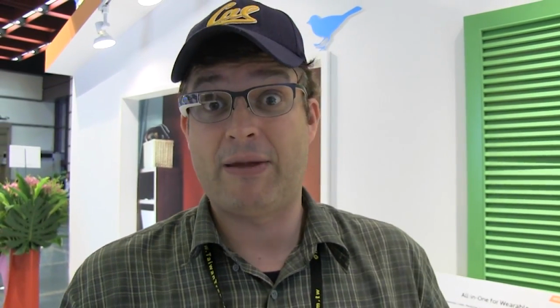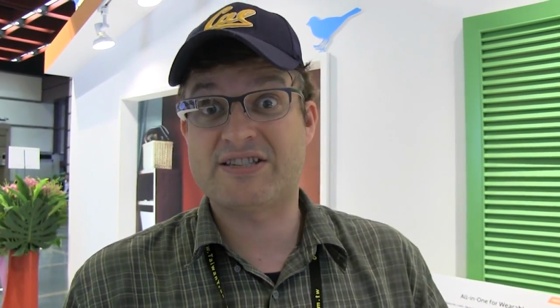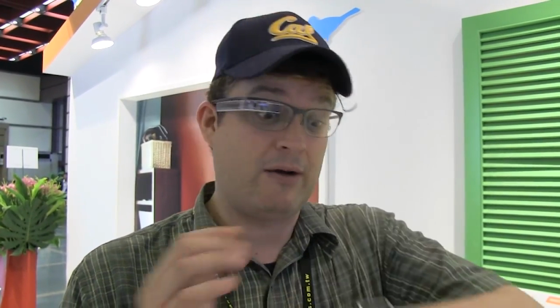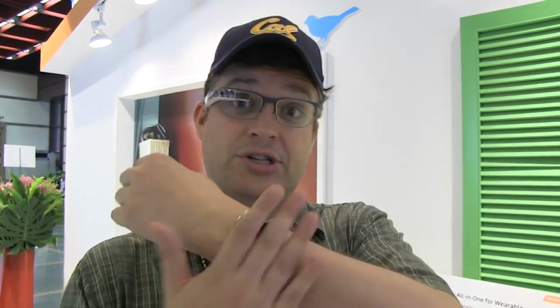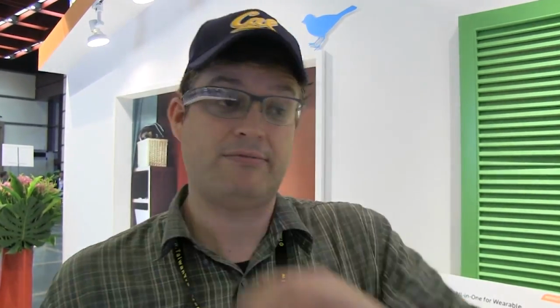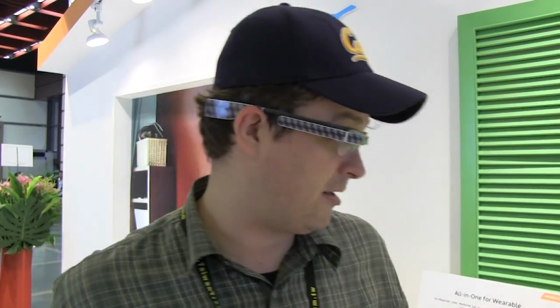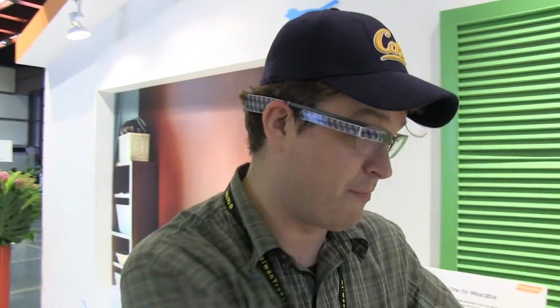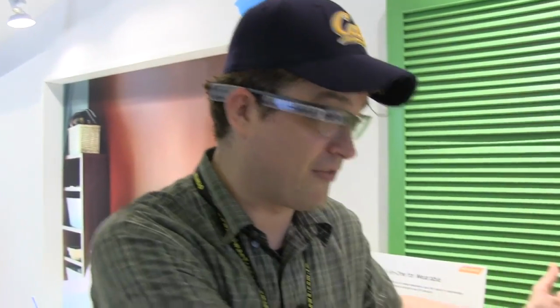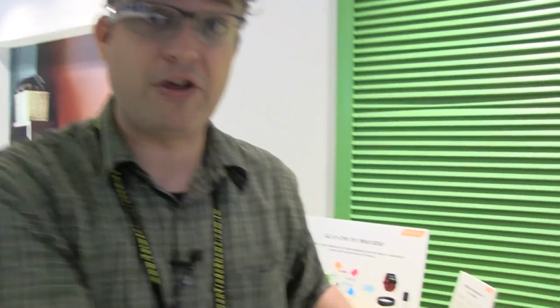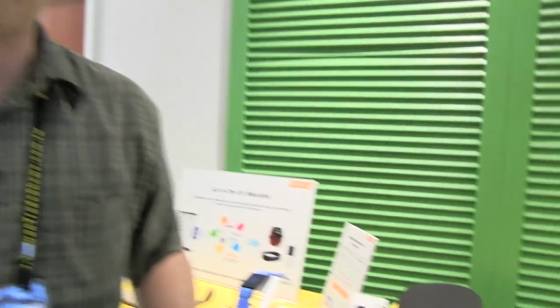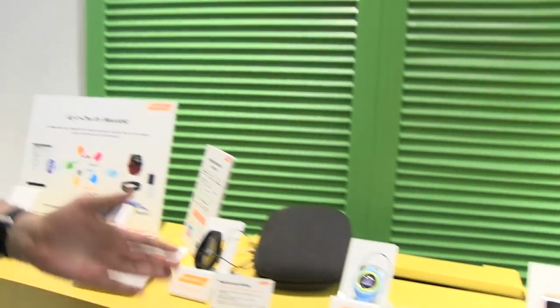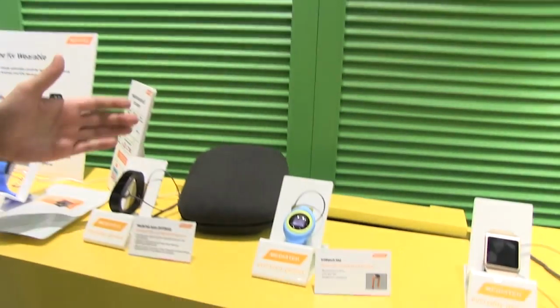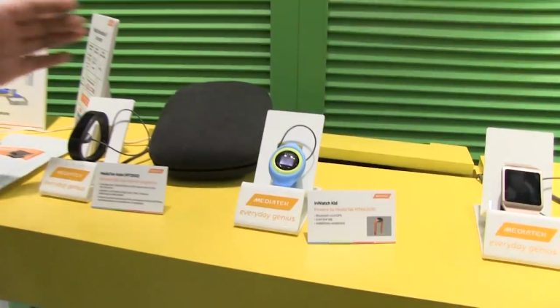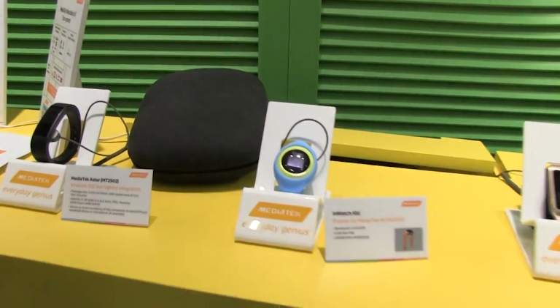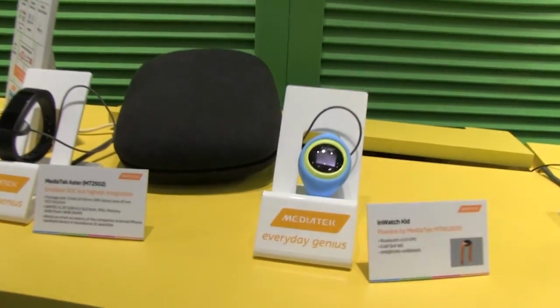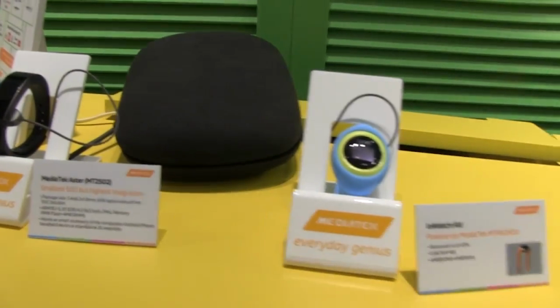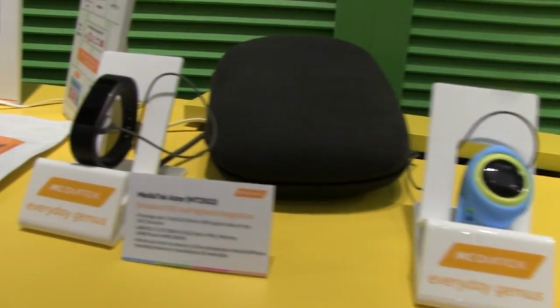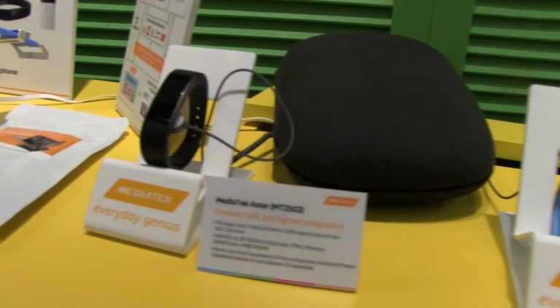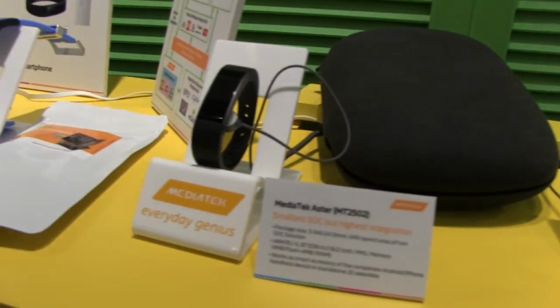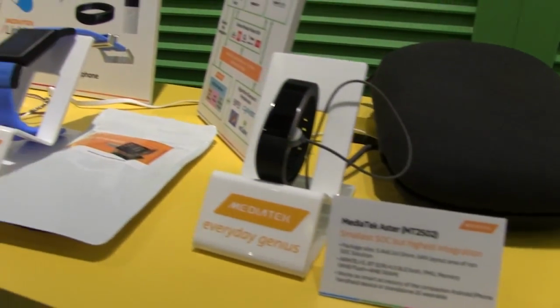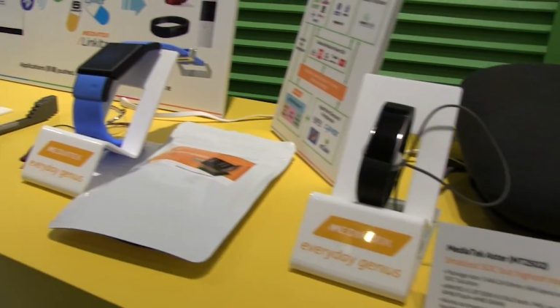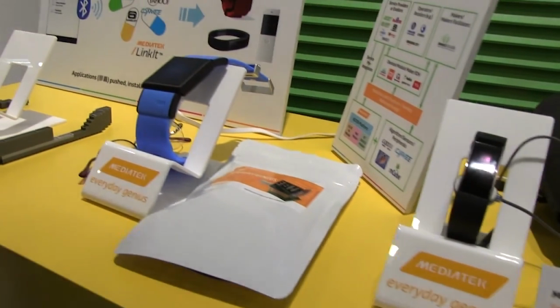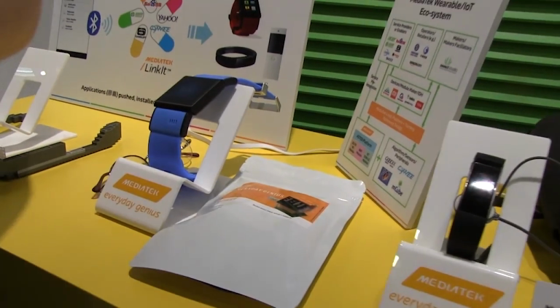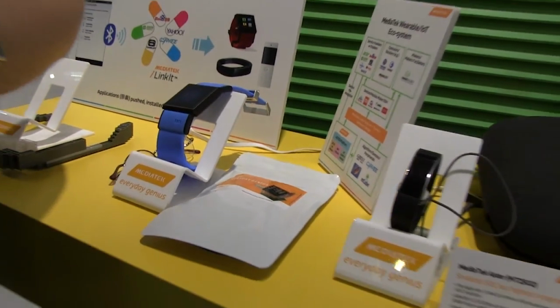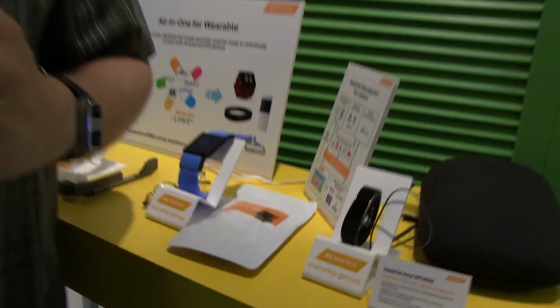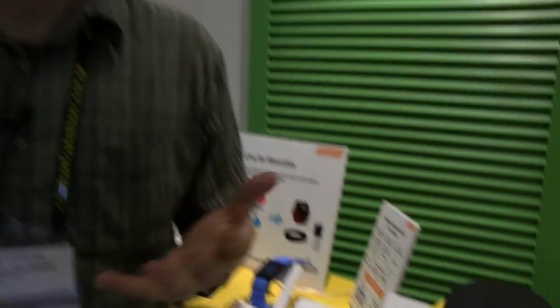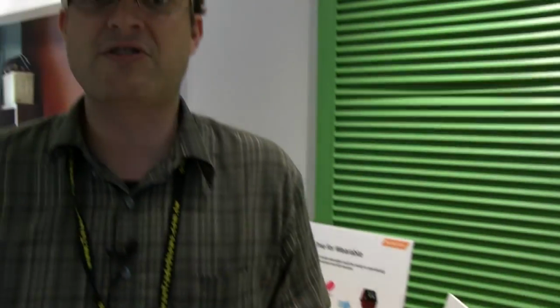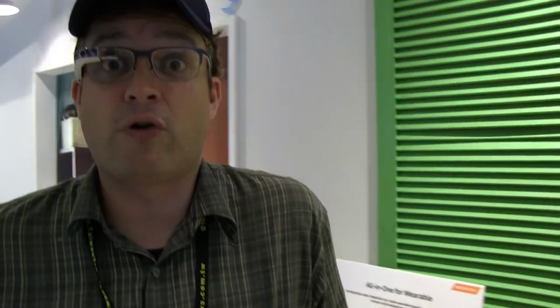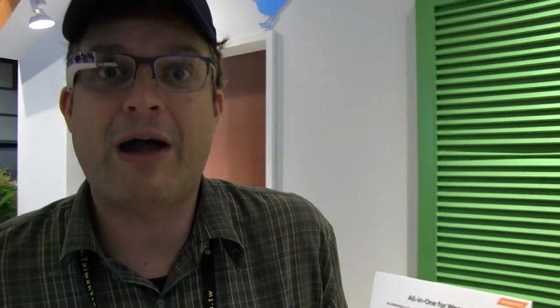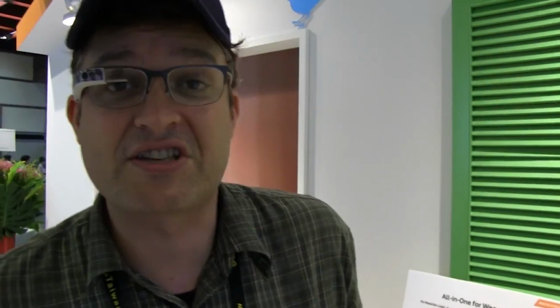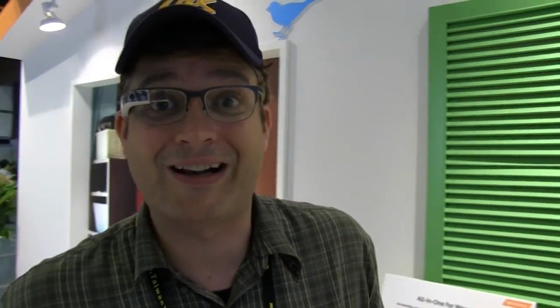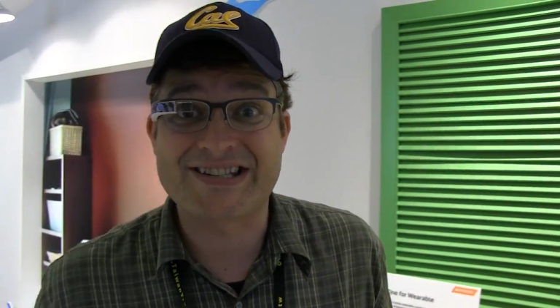That means smart watches. We have a bunch of them over here running, especially on the new MT2502 — one of the smallest SoCs out there. But it's also of course about smart glasses.